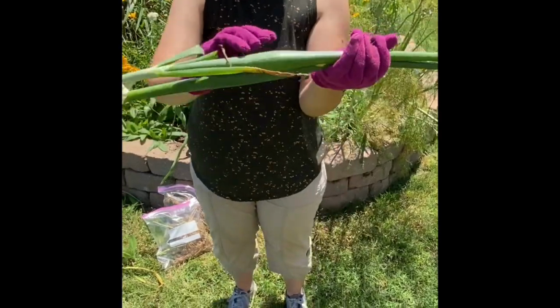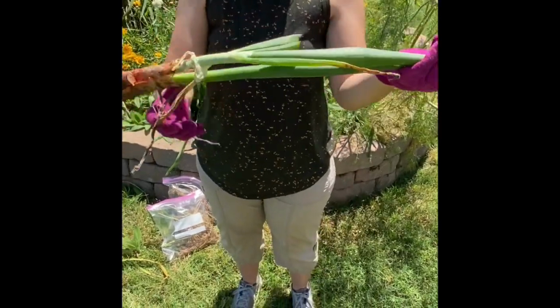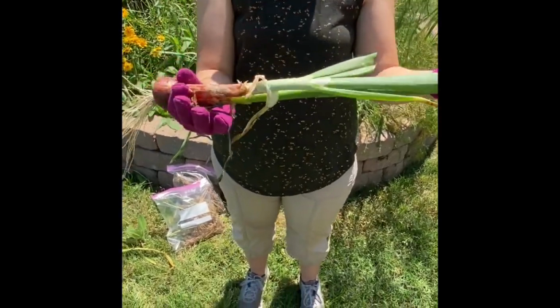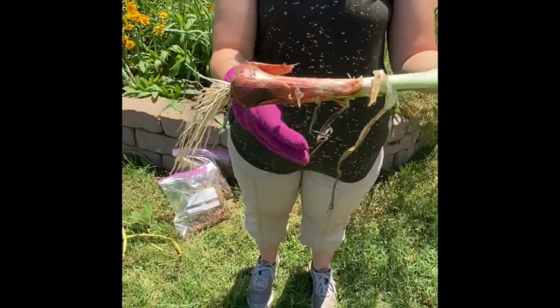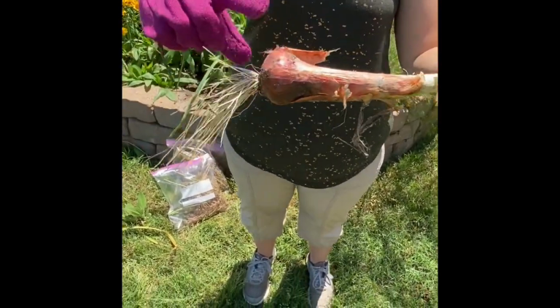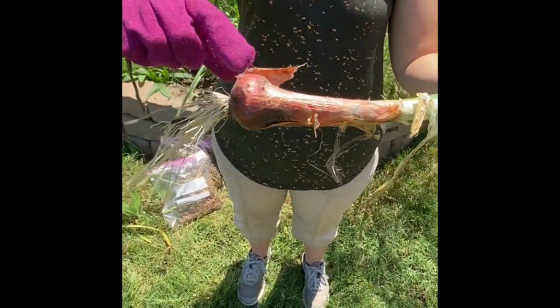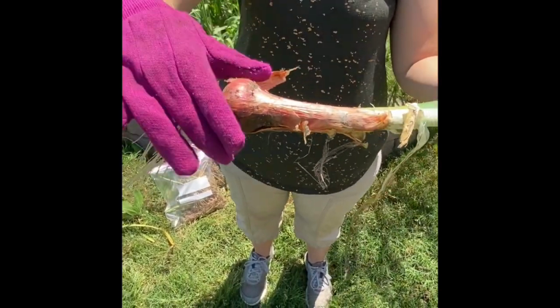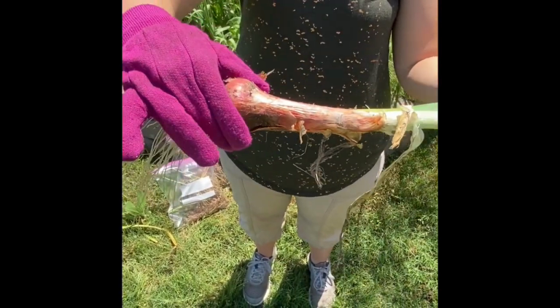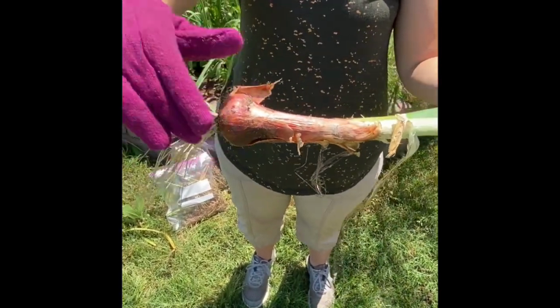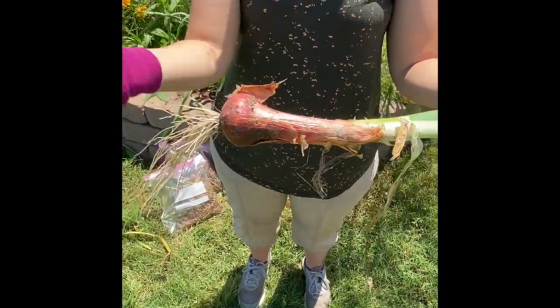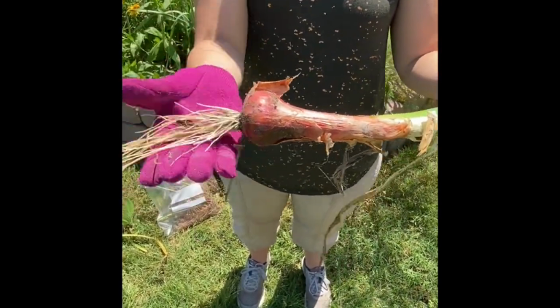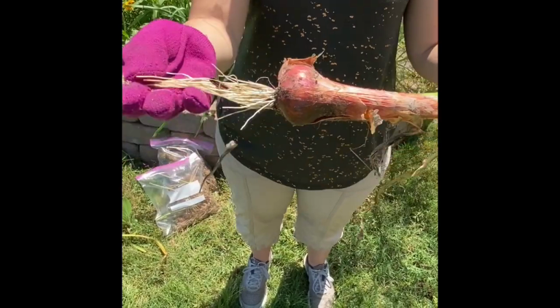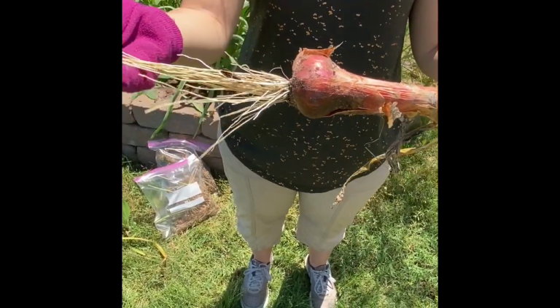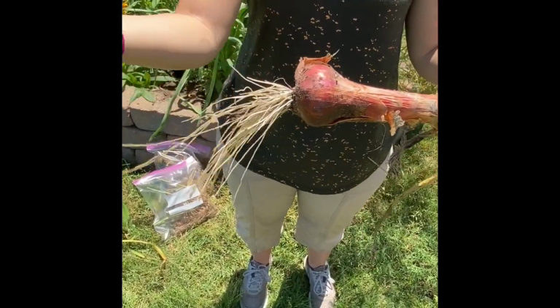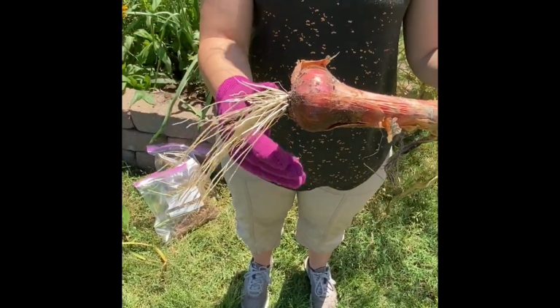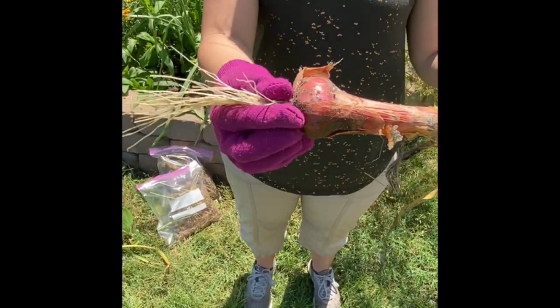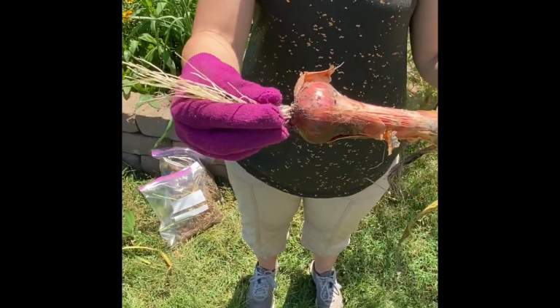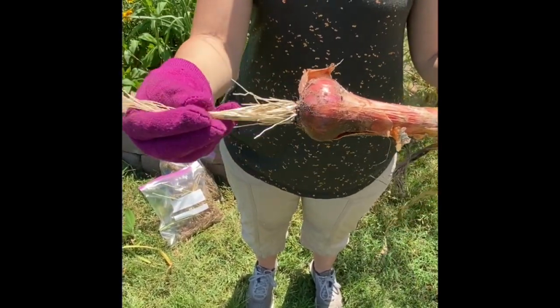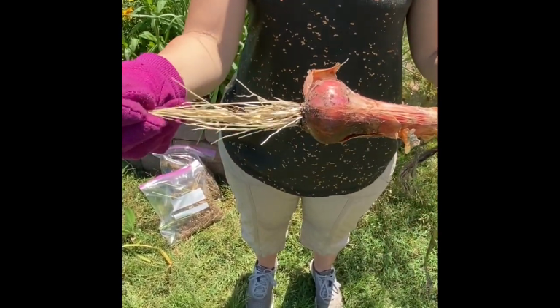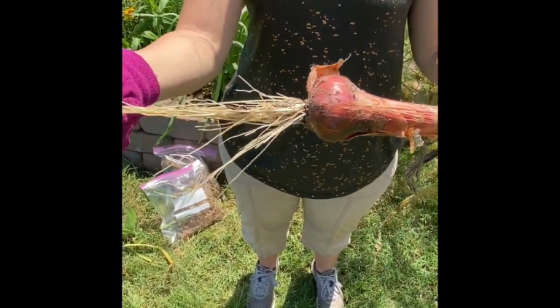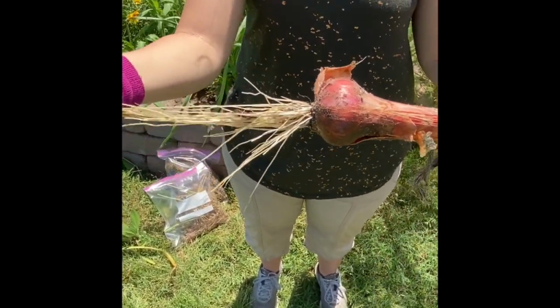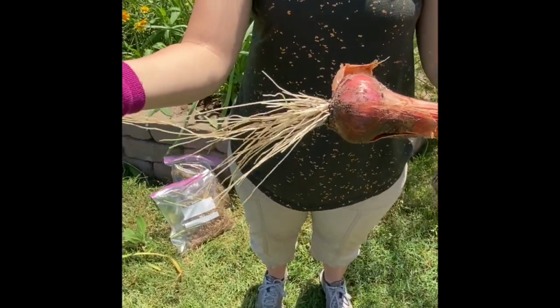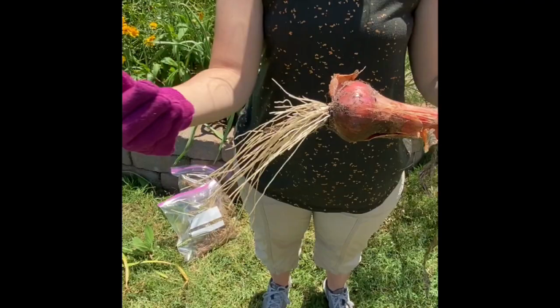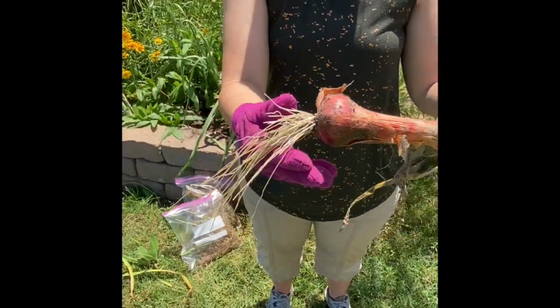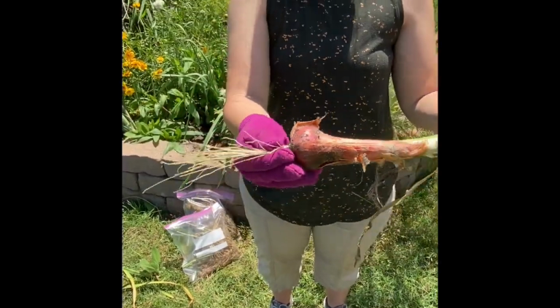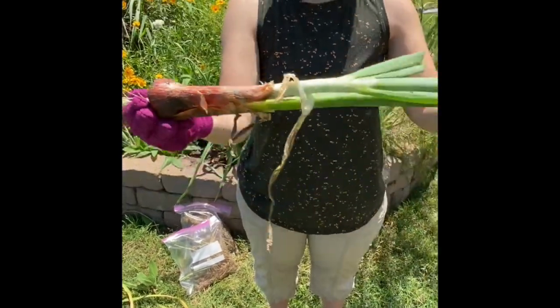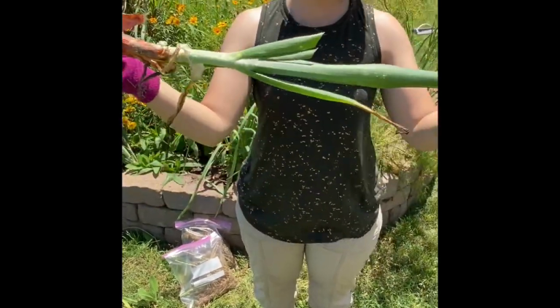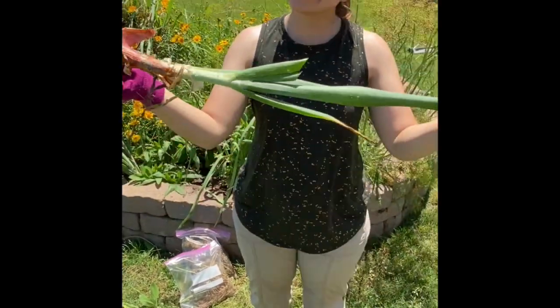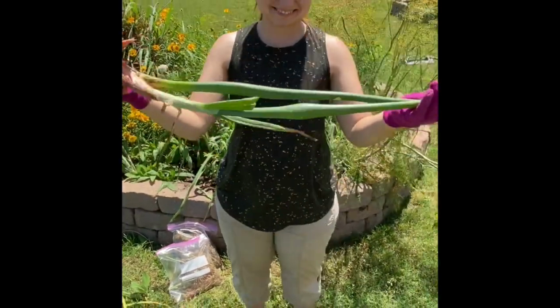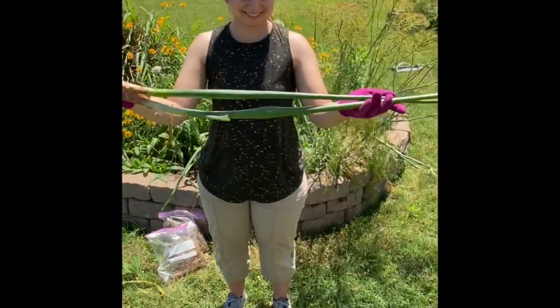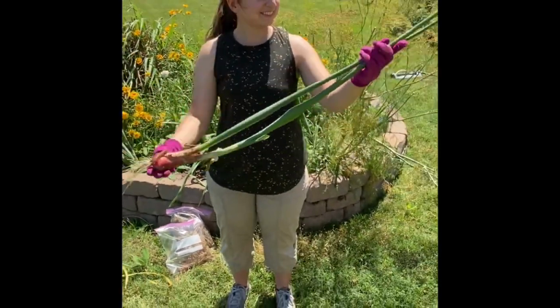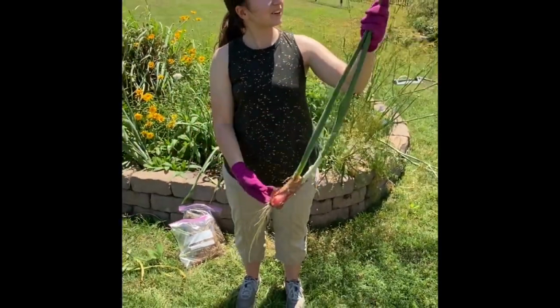At the bottom you have the bulb, which is your onion, and the roots, which are nice and soft and bright white. Healthy plants usually have bright white roots. That's a big plant — let's see how tall it is next to you.